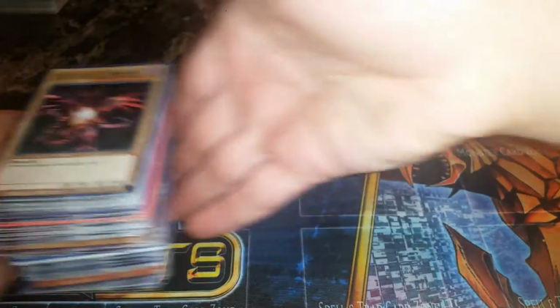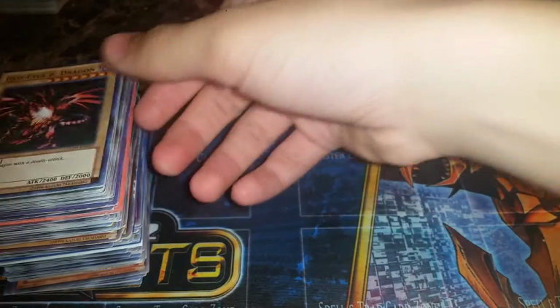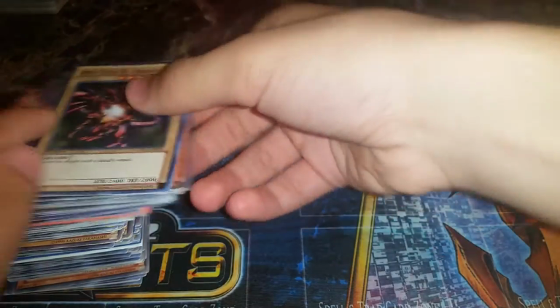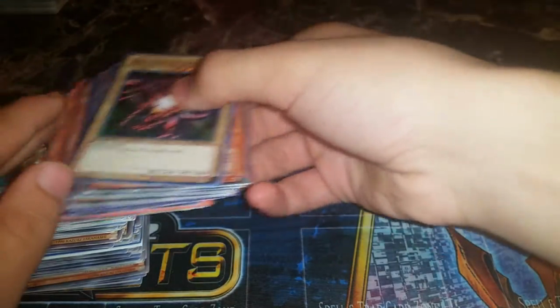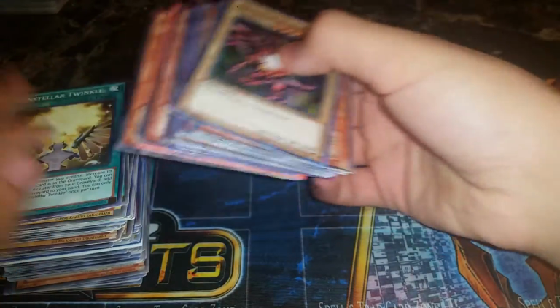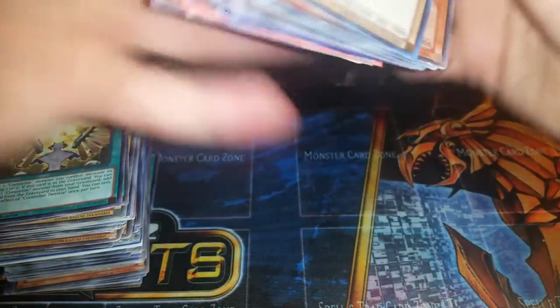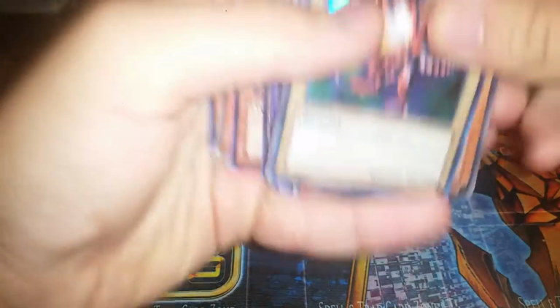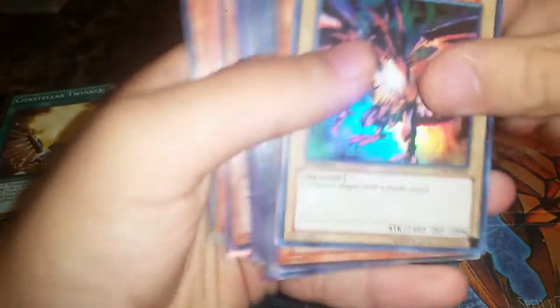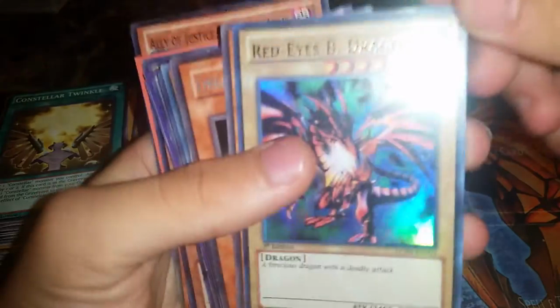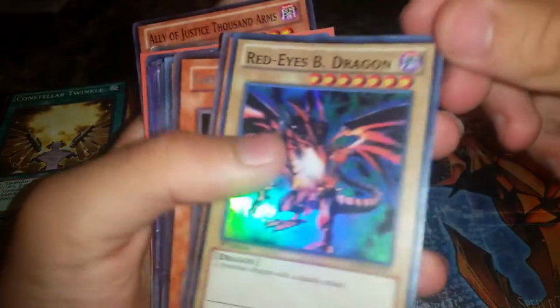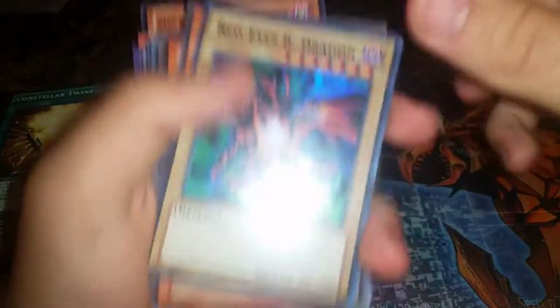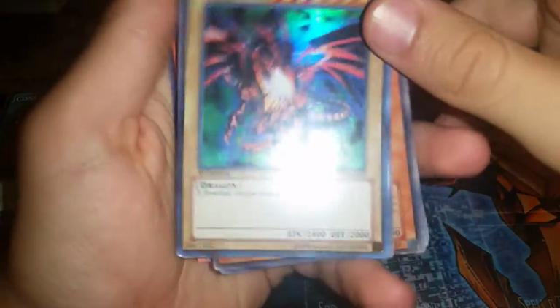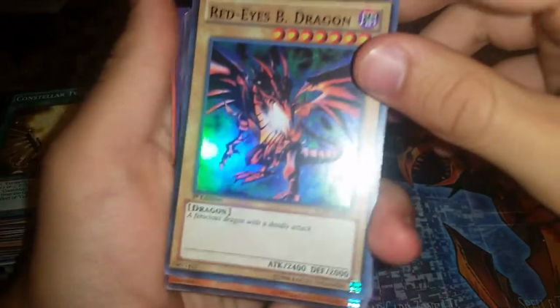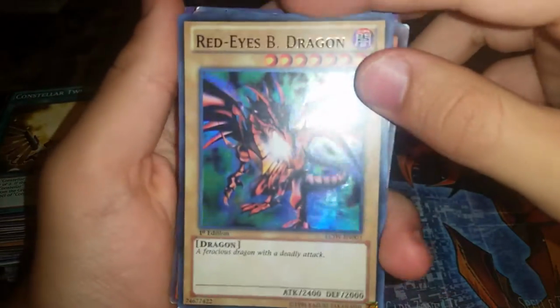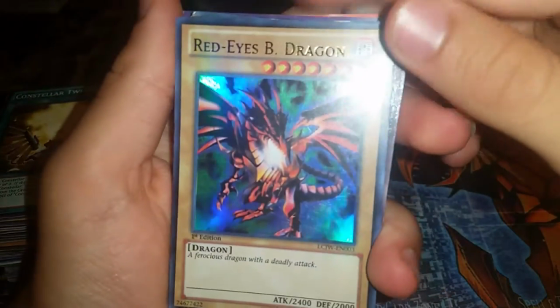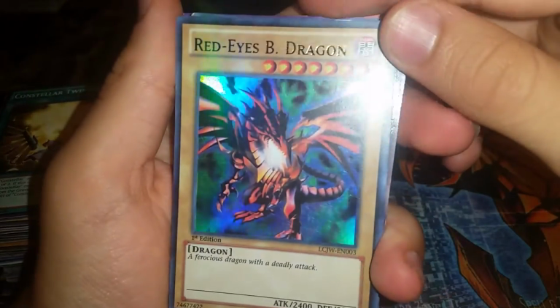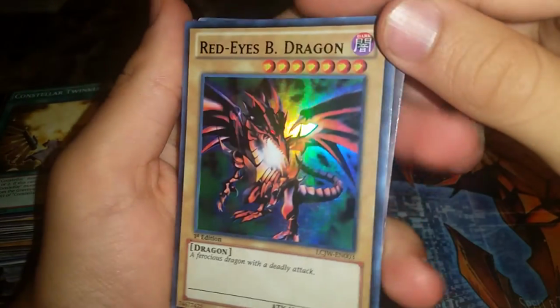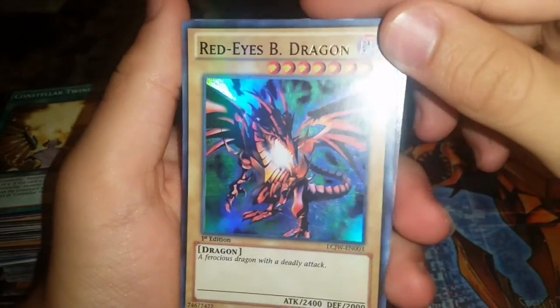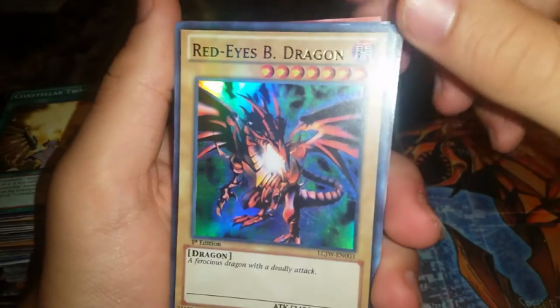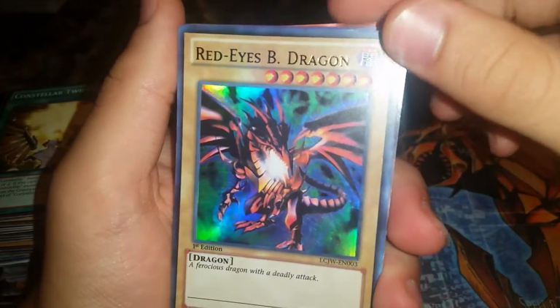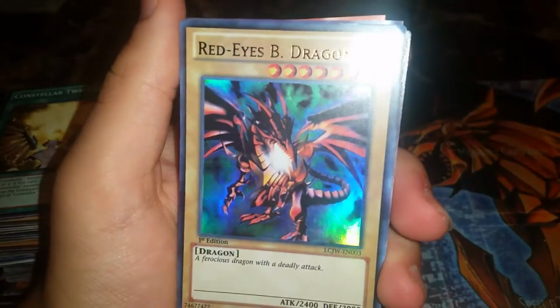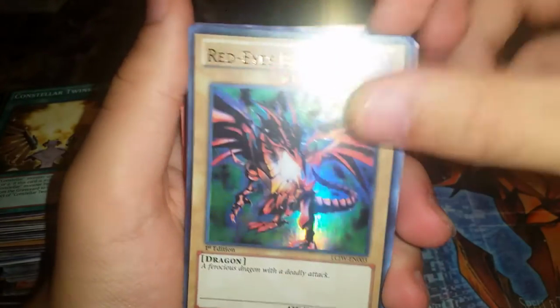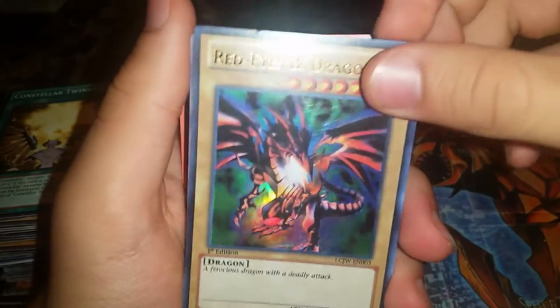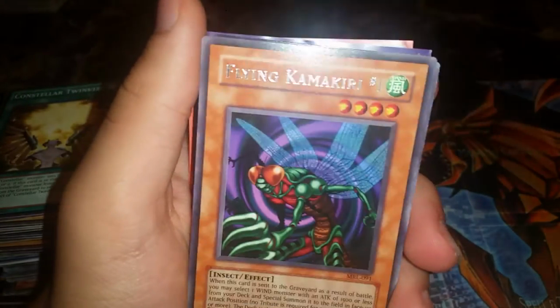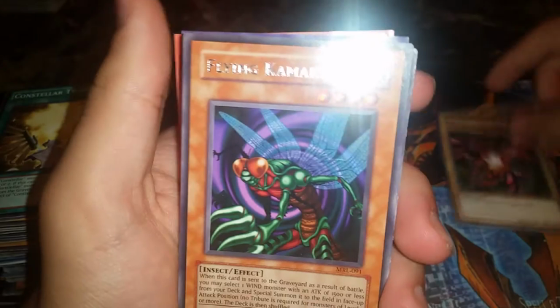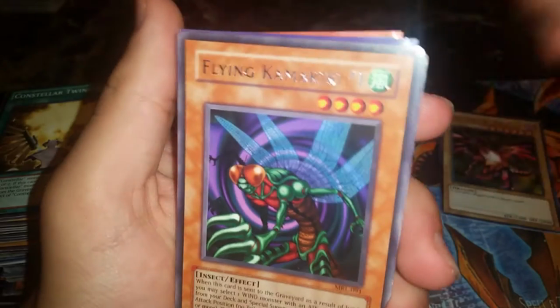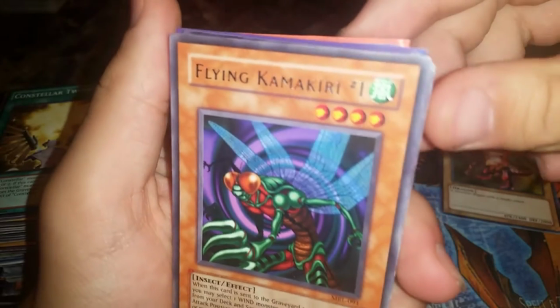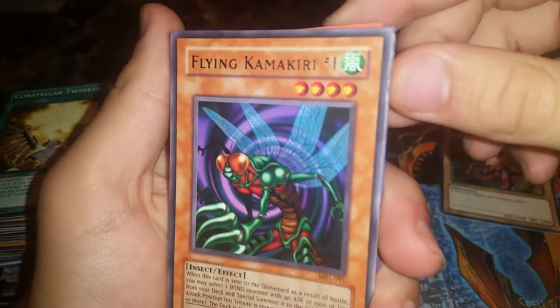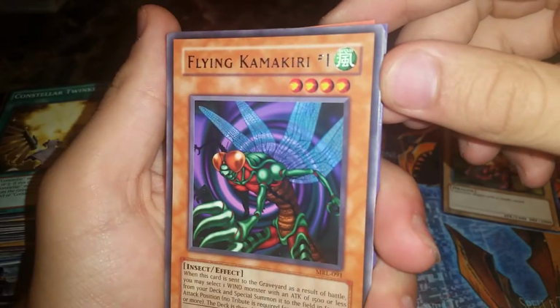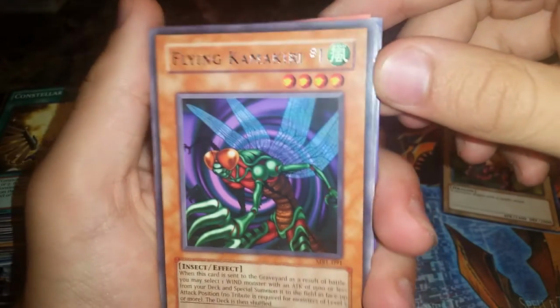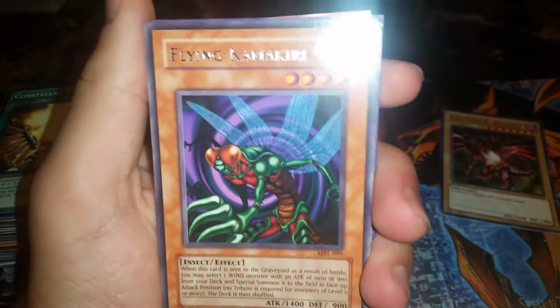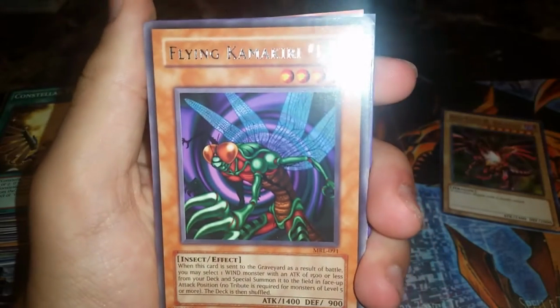We start off with a Red Eyes Black Dragon super rare — really awesome card right here from Legendary Collection: Joey's World. Flying Kamikari Number One.